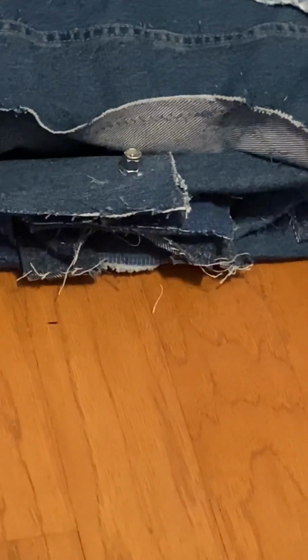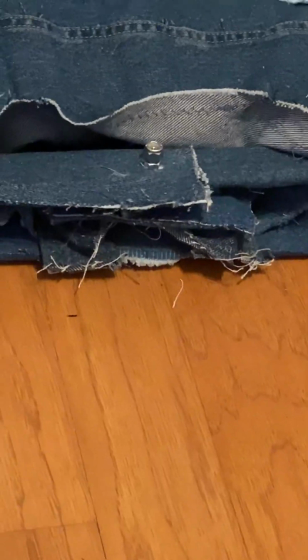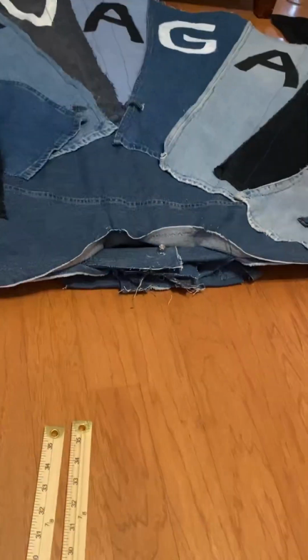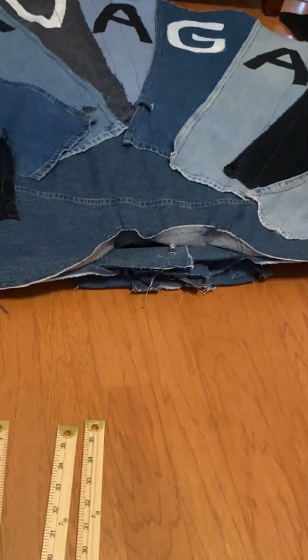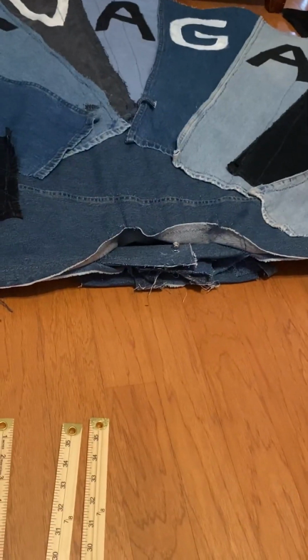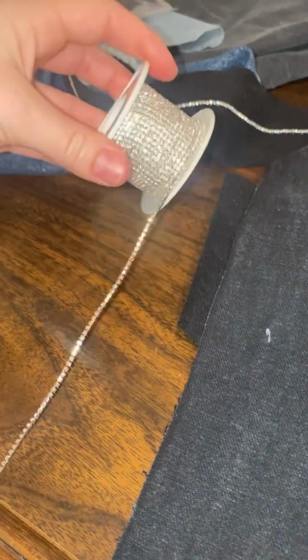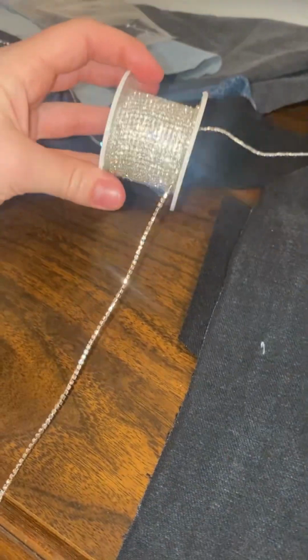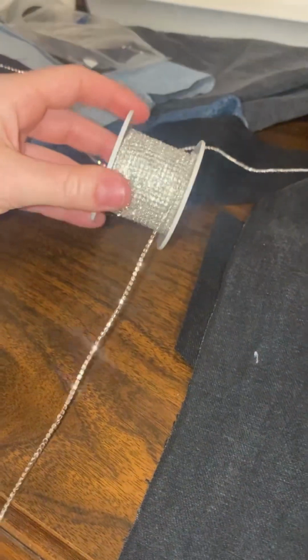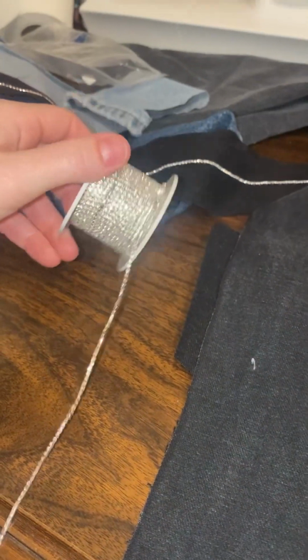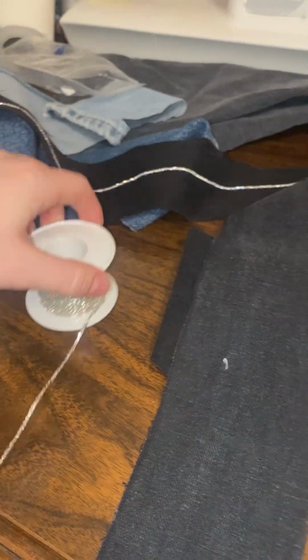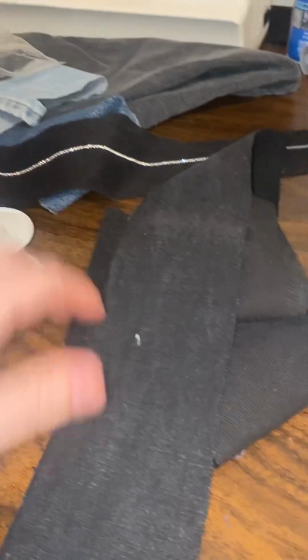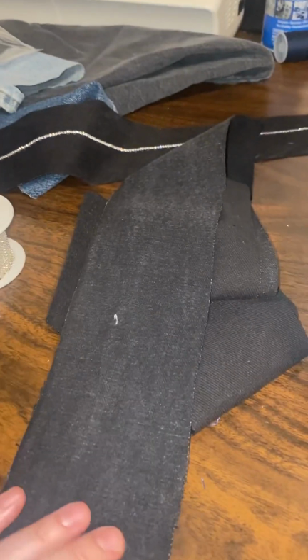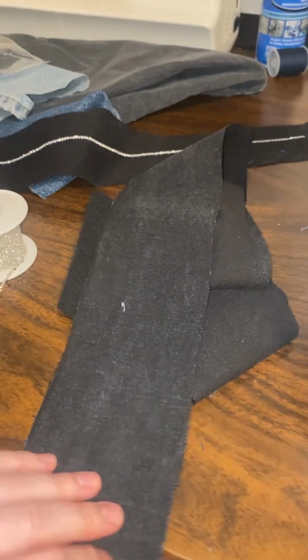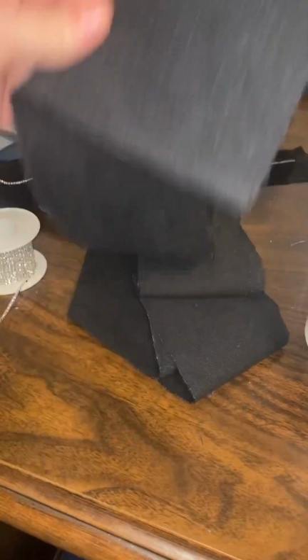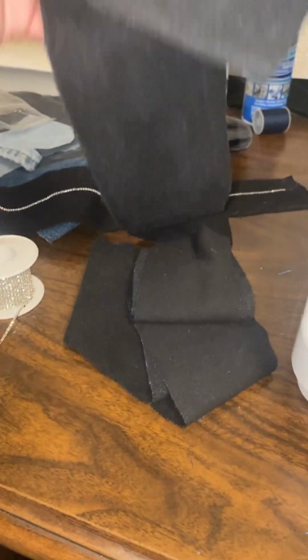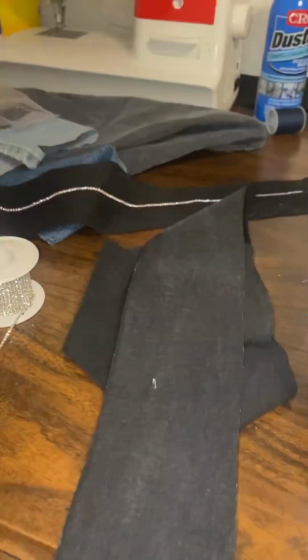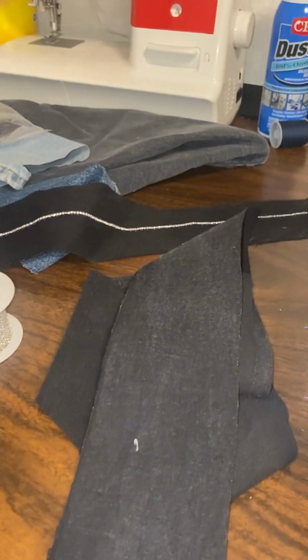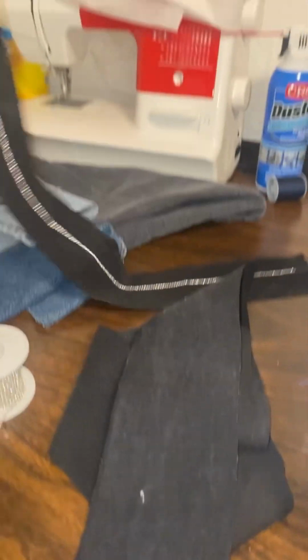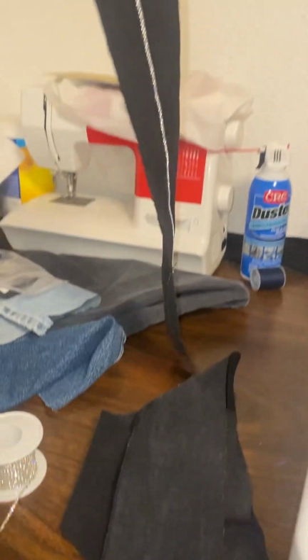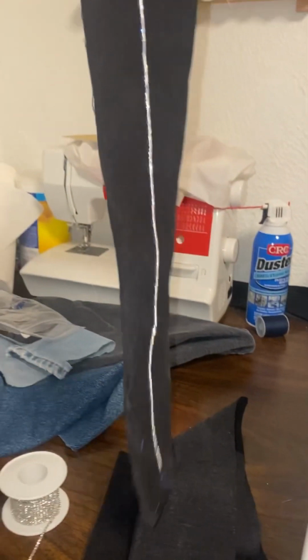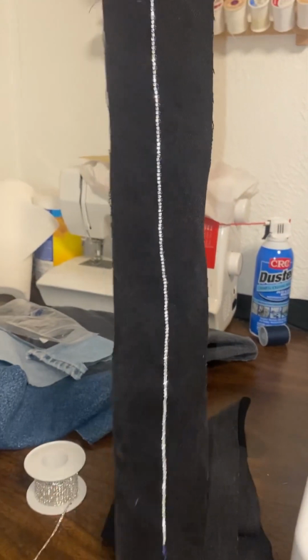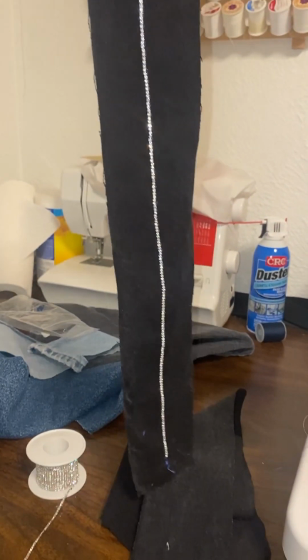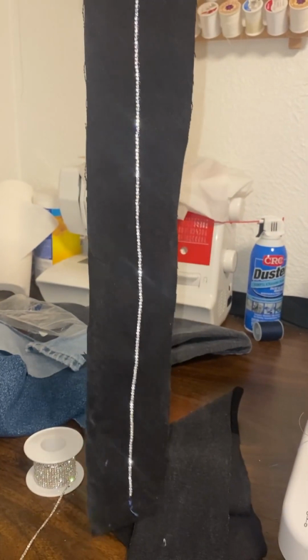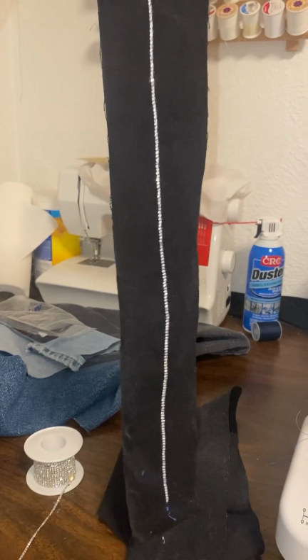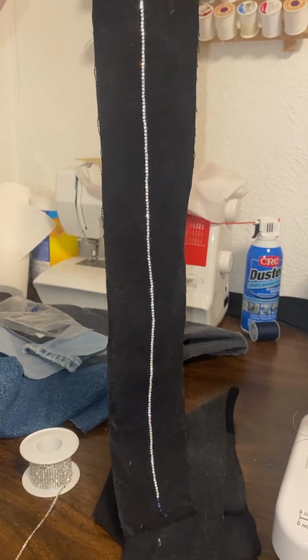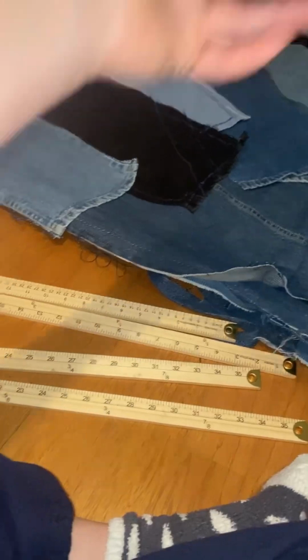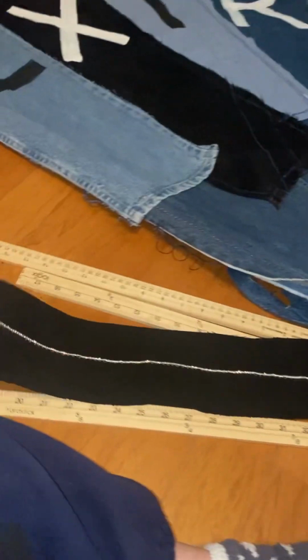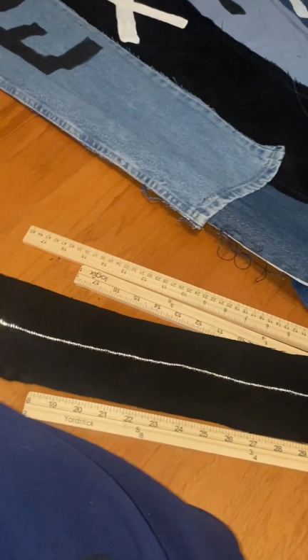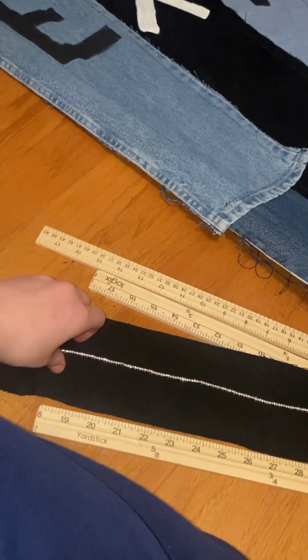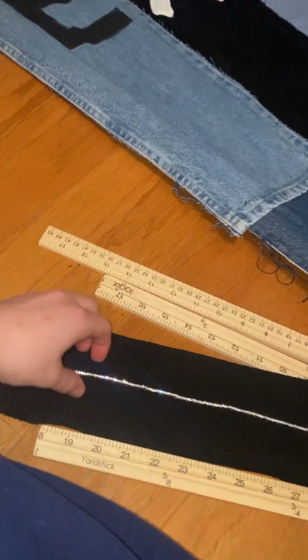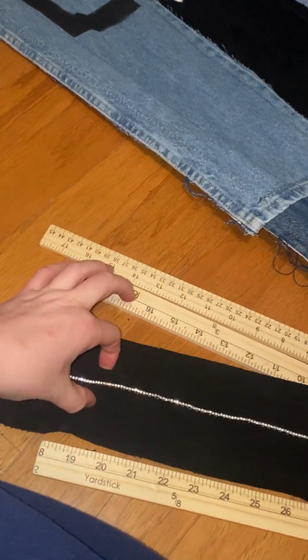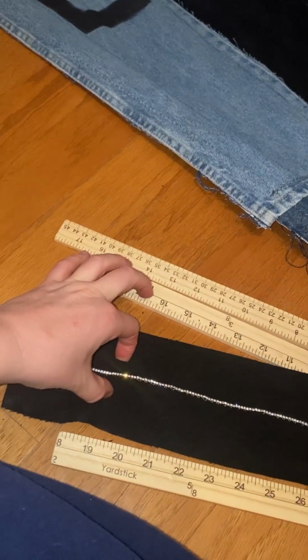I used foot-long wooden rulers that were a bit lighter, but of course I couldn't just add the rulers — I had to add a casing, rhinestones, always have to add sparkle. Everyone knows. And then luckily those matched up perfectly.